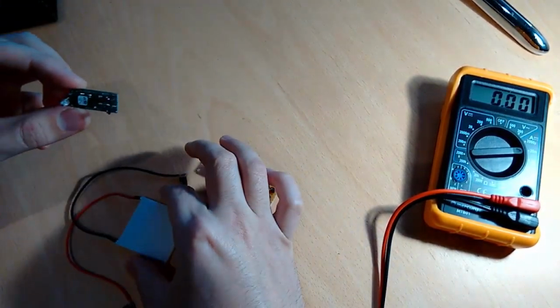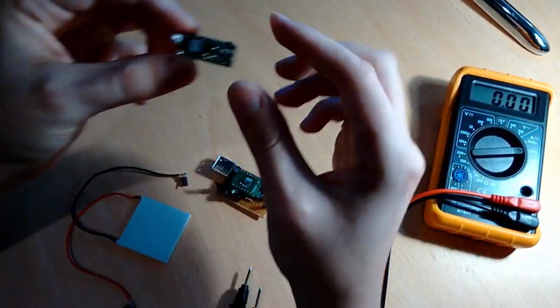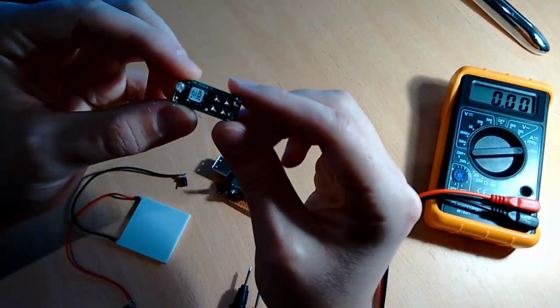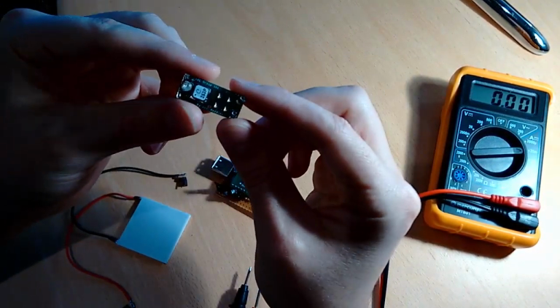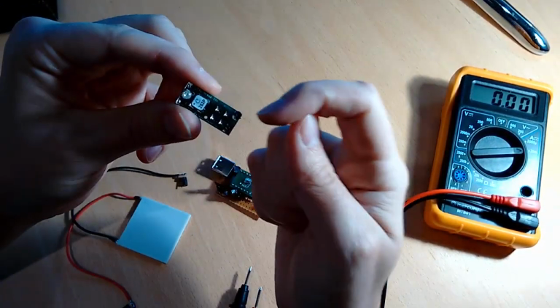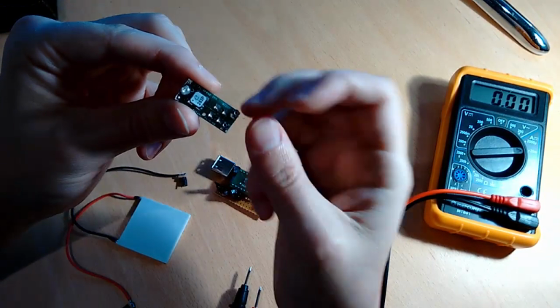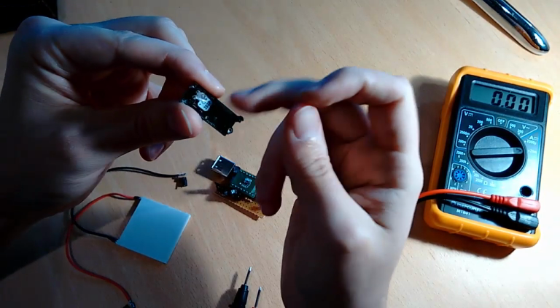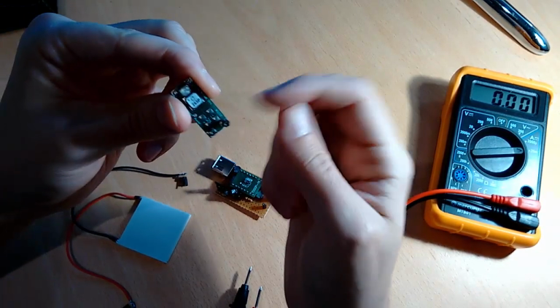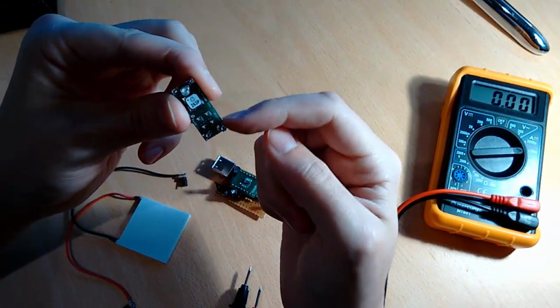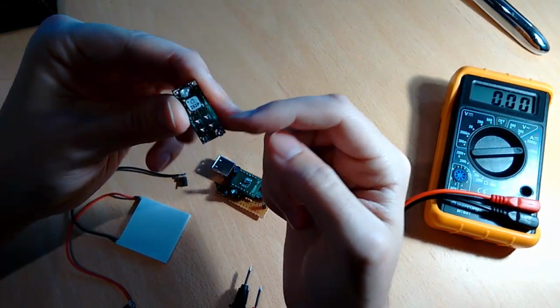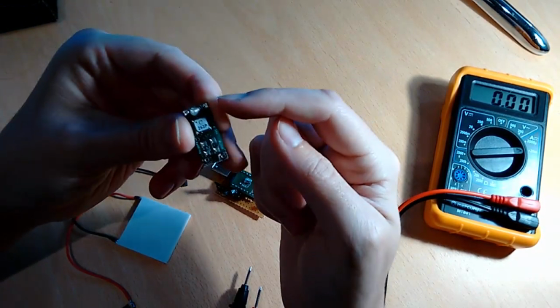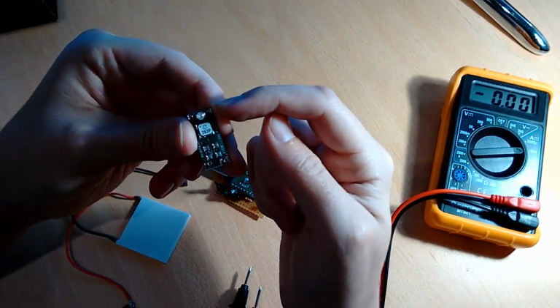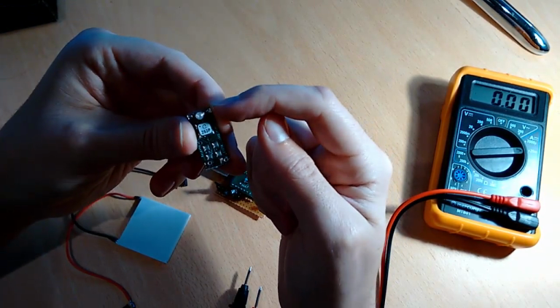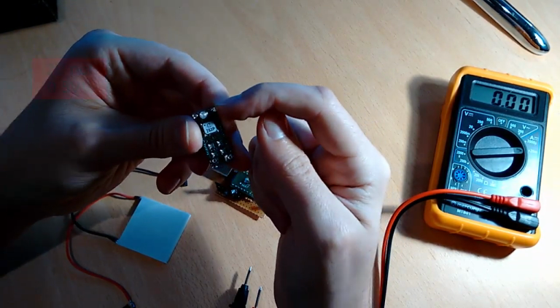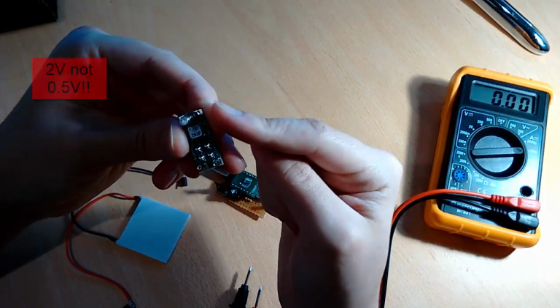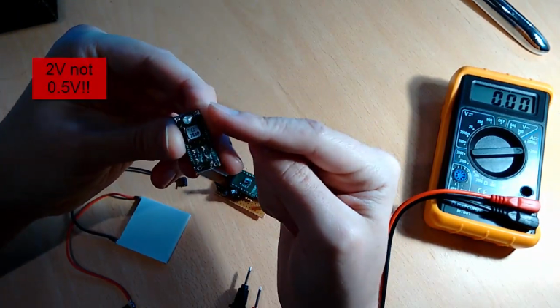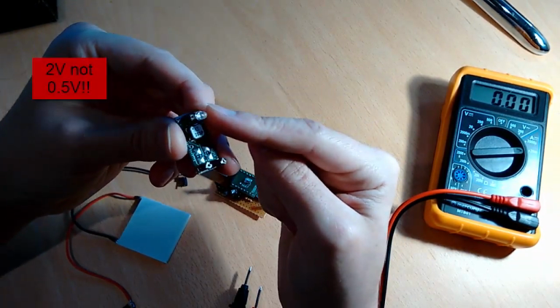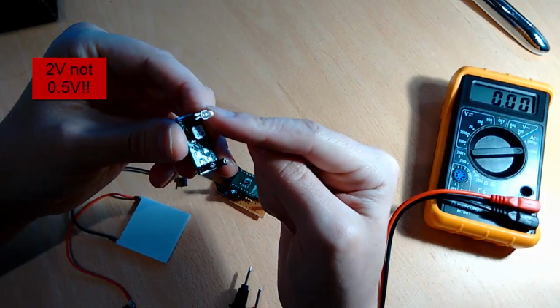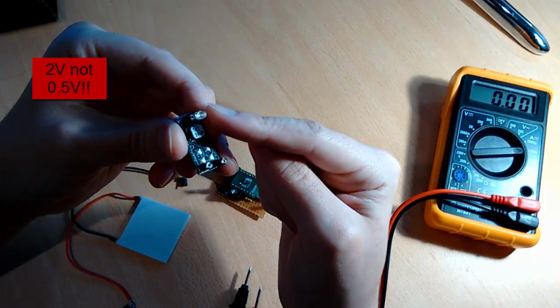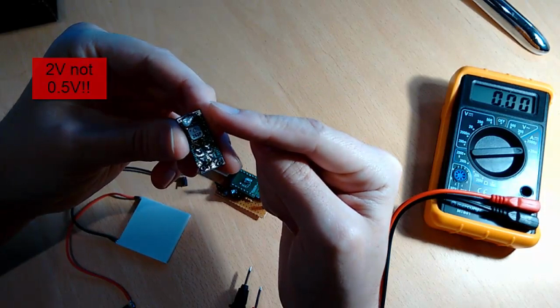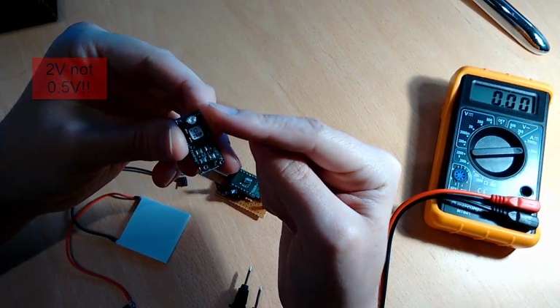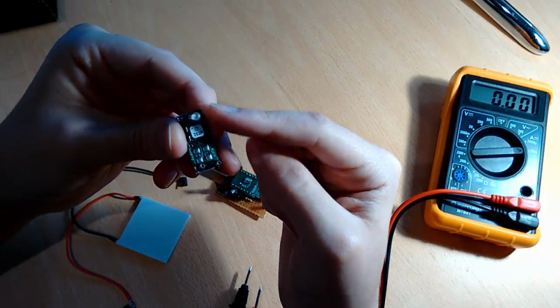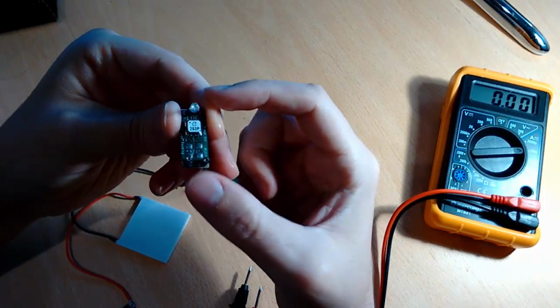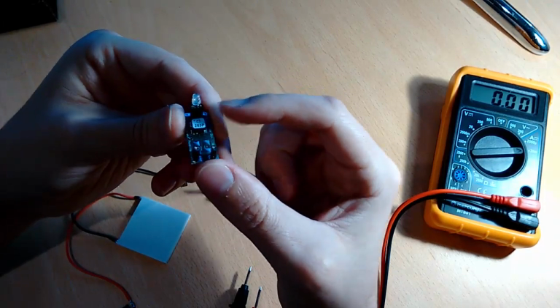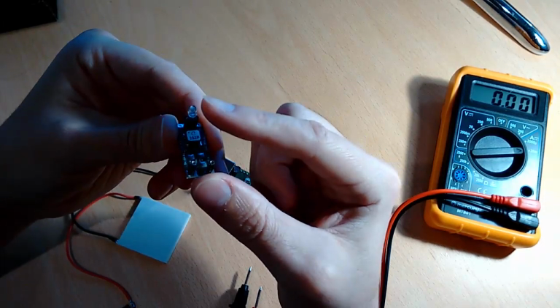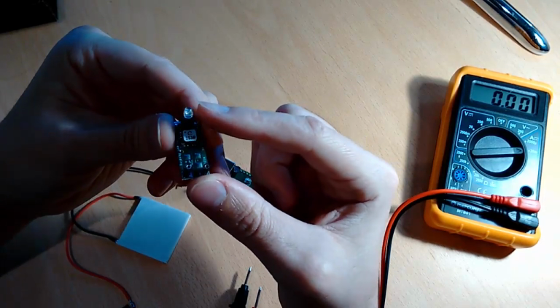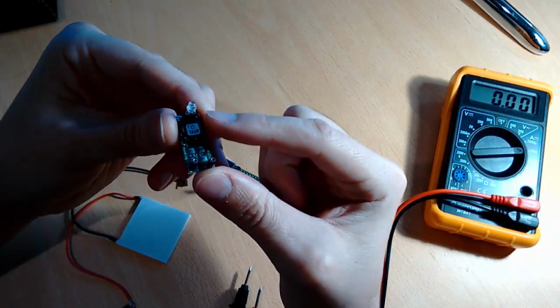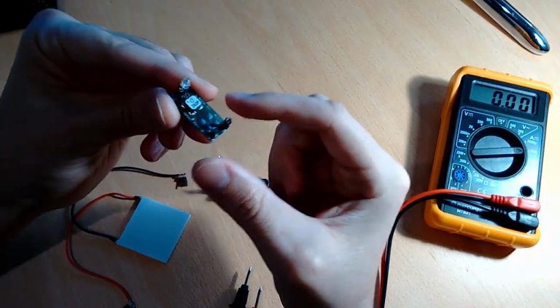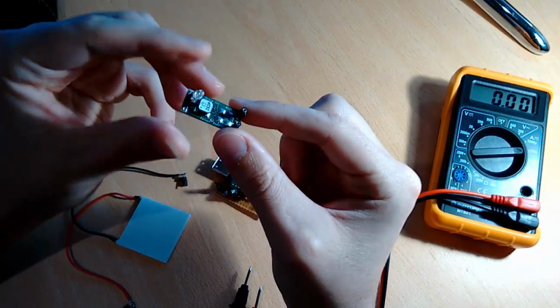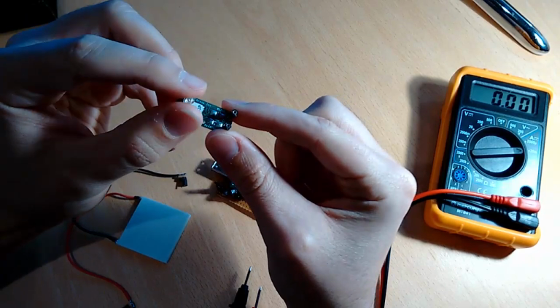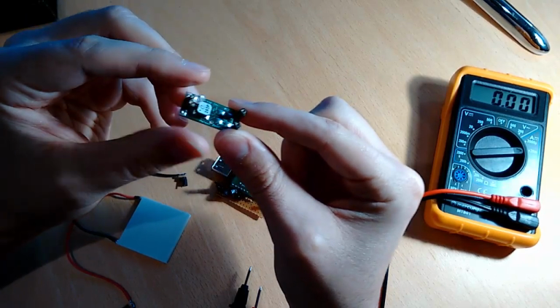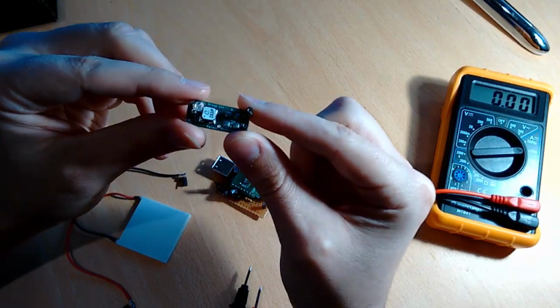This circuit here converts from 20 millivolts to around 0.5 volts to power a high luminosity LED.